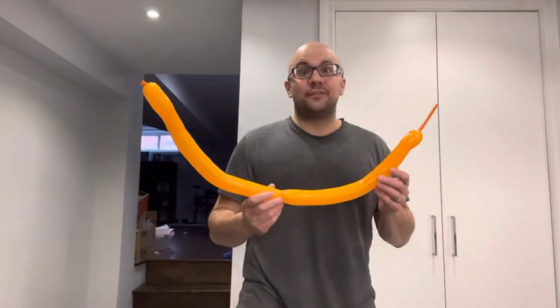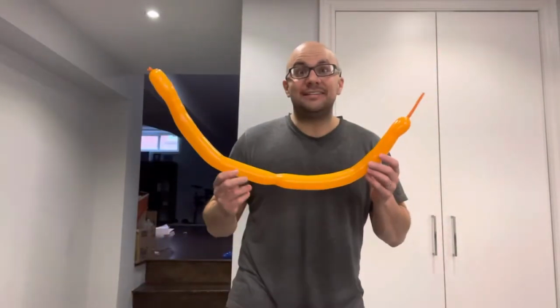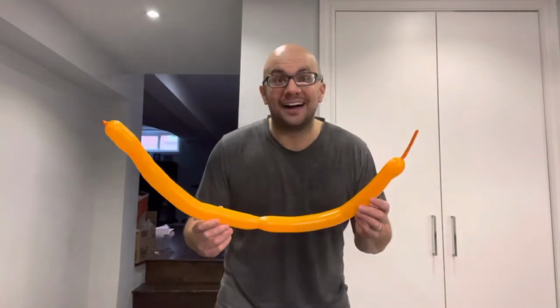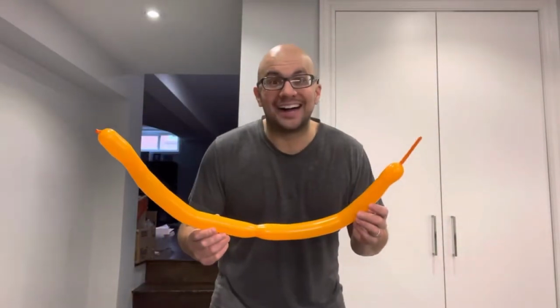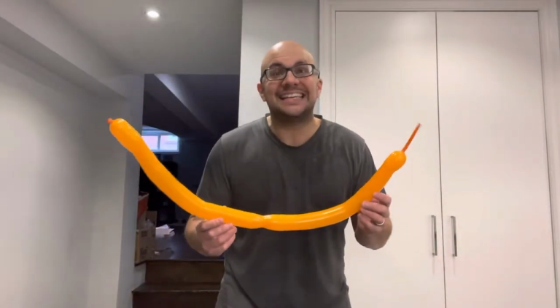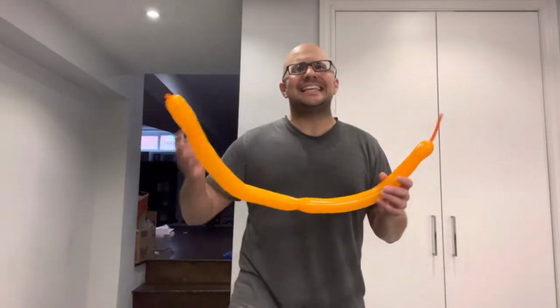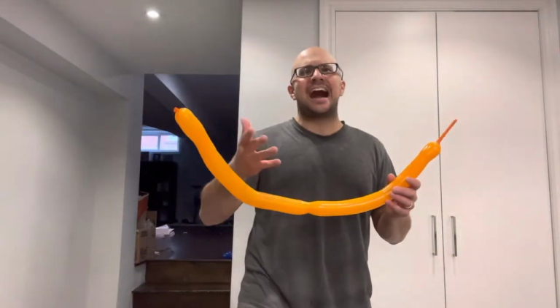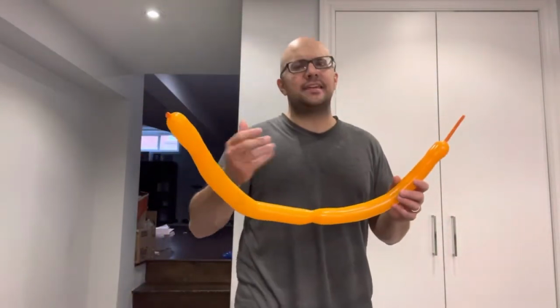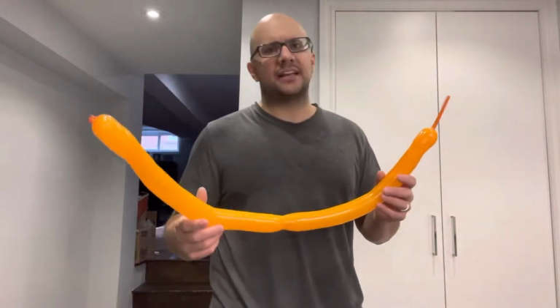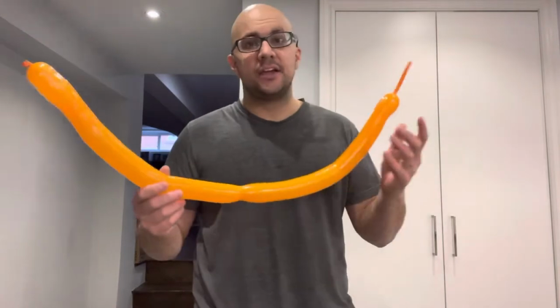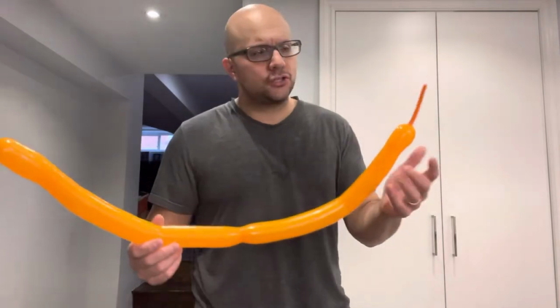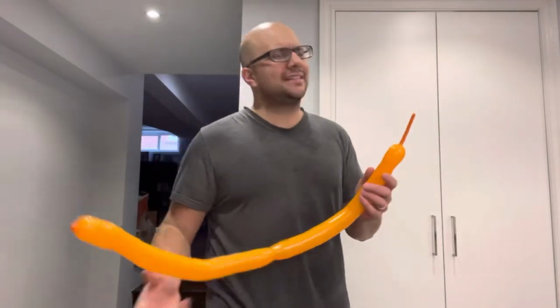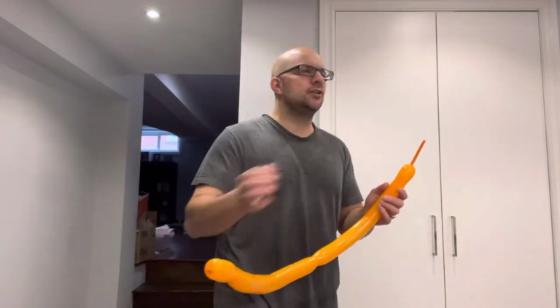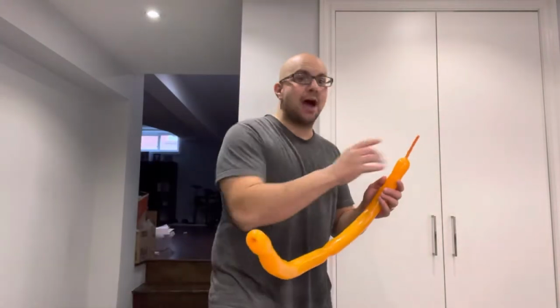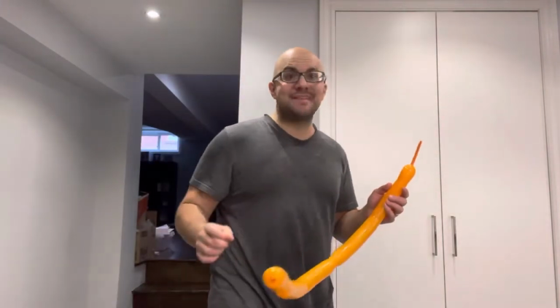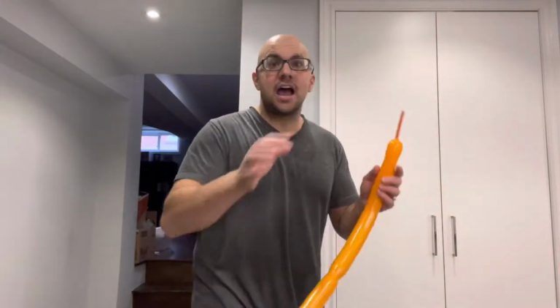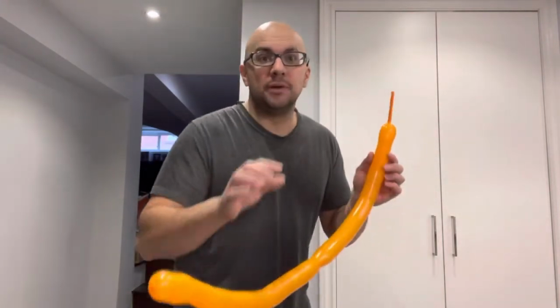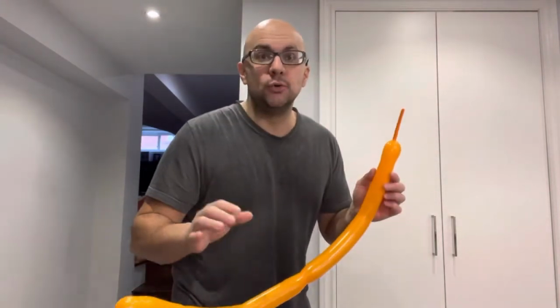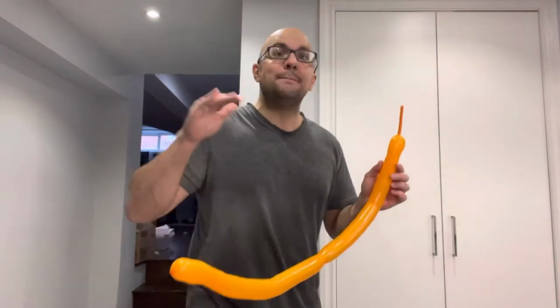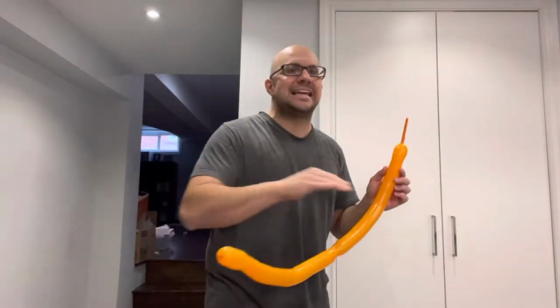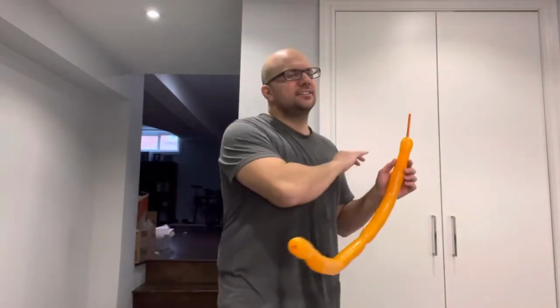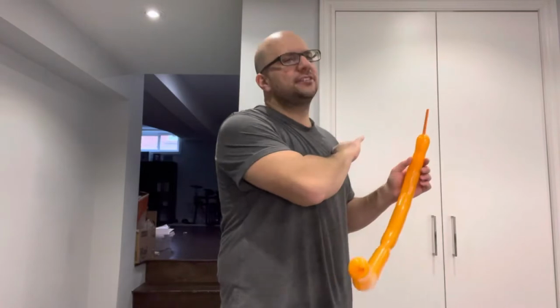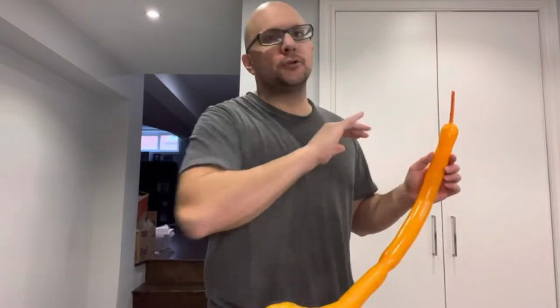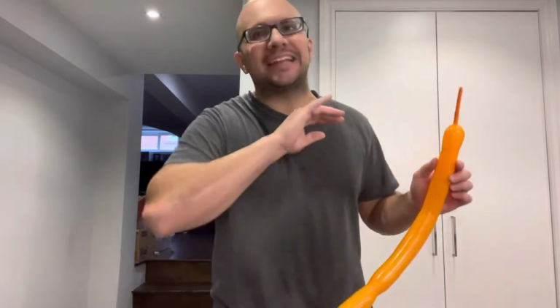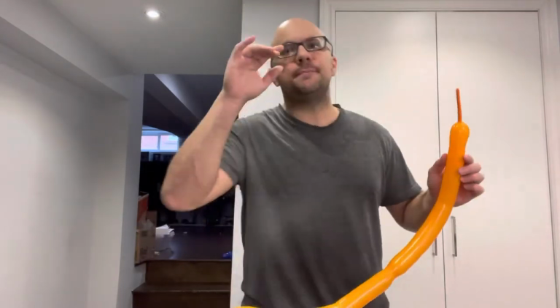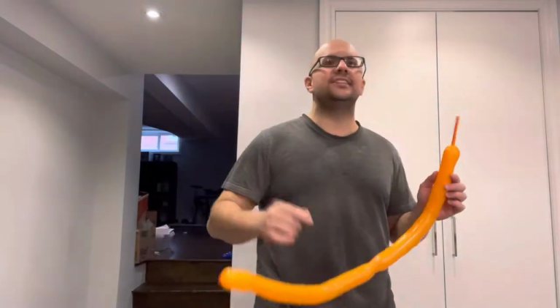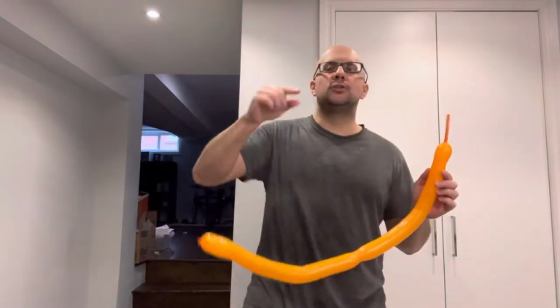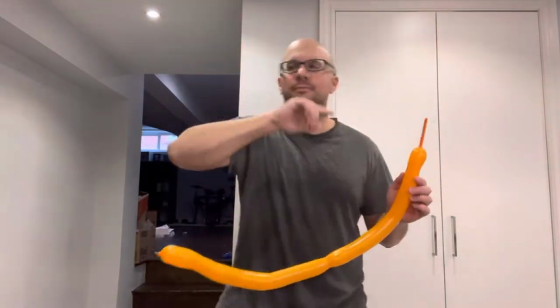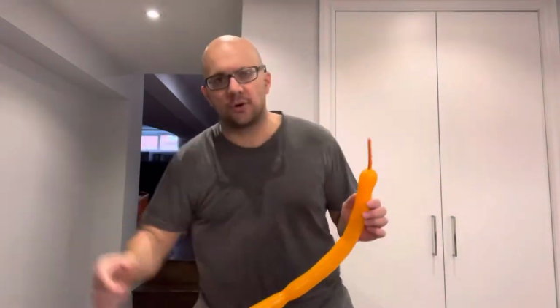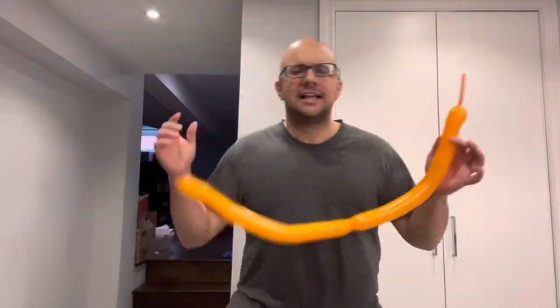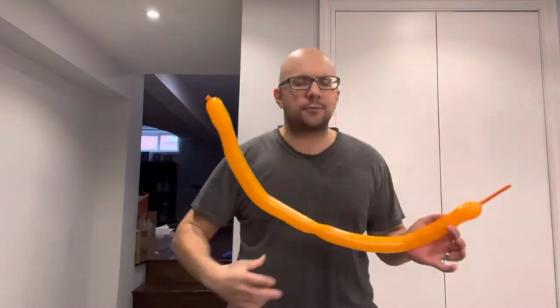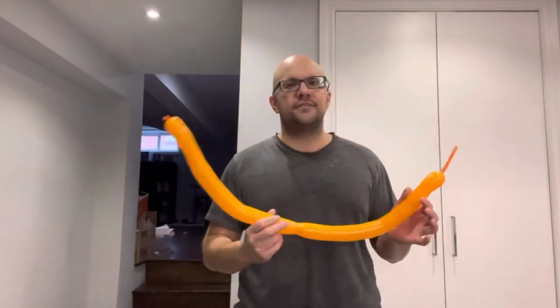Hey everybody! I'm here today to show you how to make a balloon bee. This will be a super easy balloon animal tutorial. Let's get right into the video.